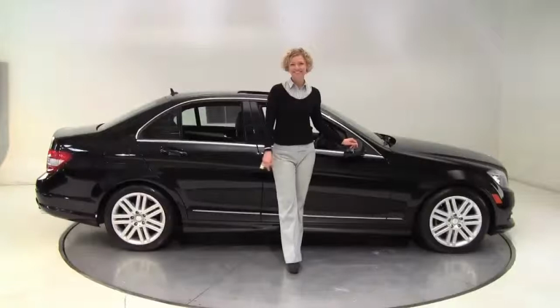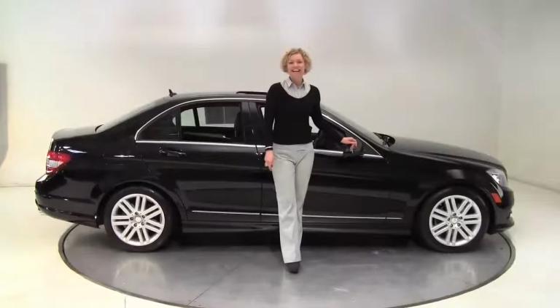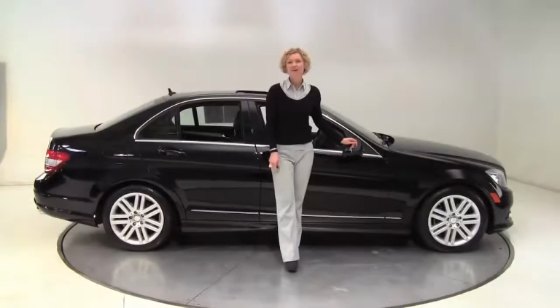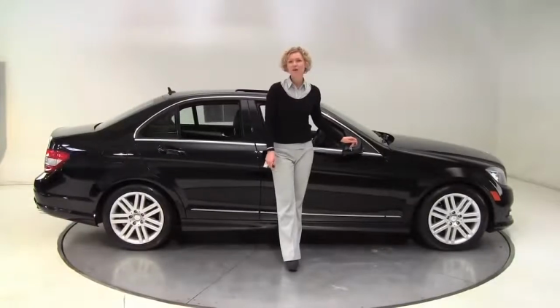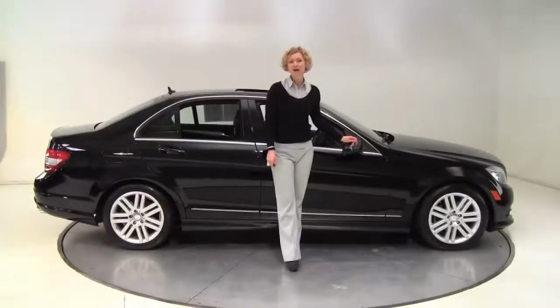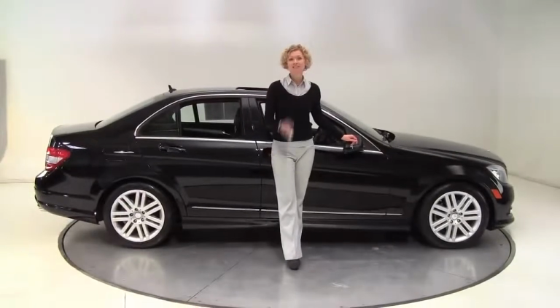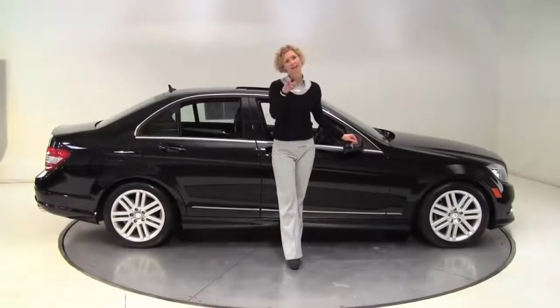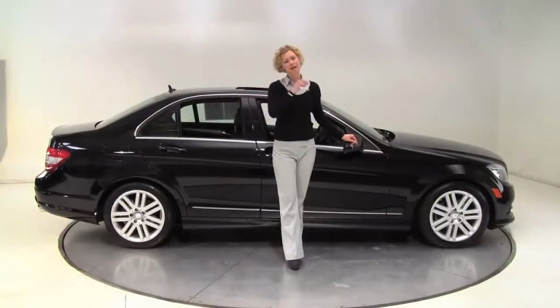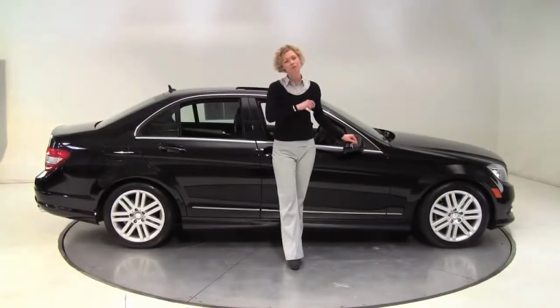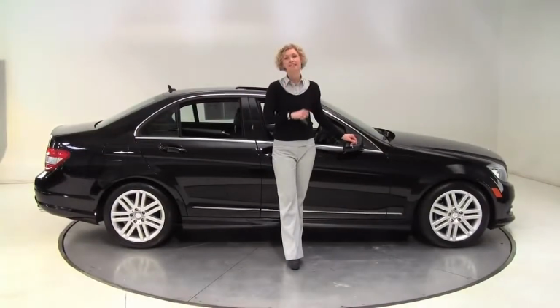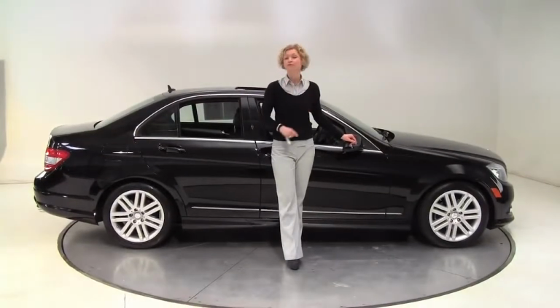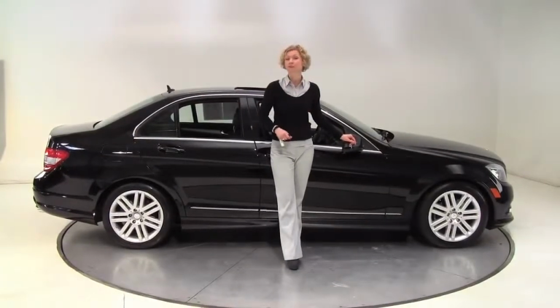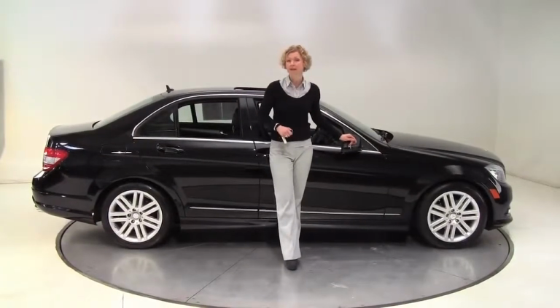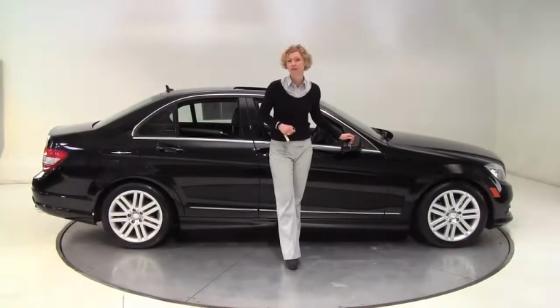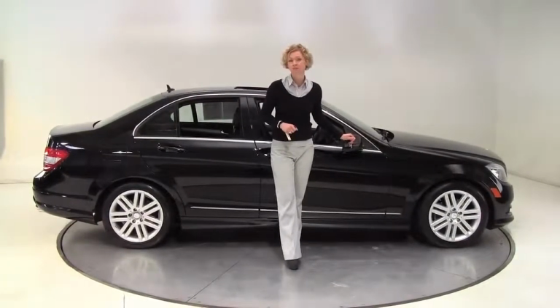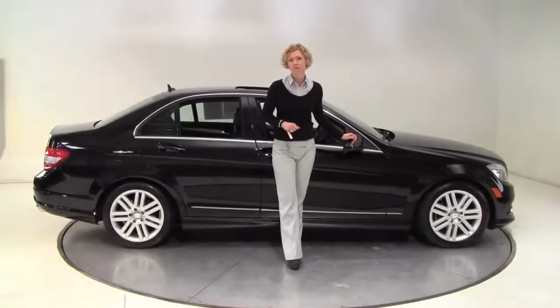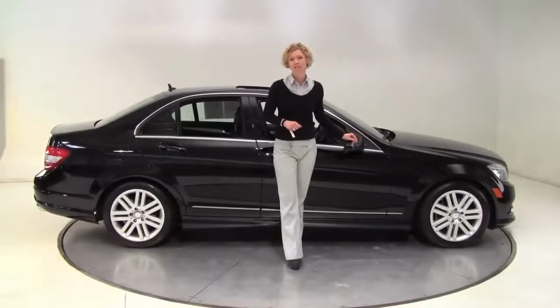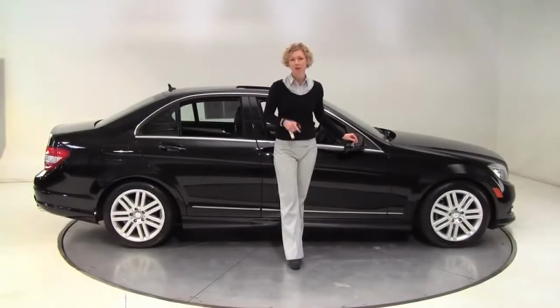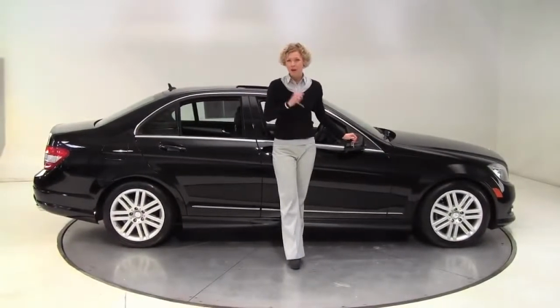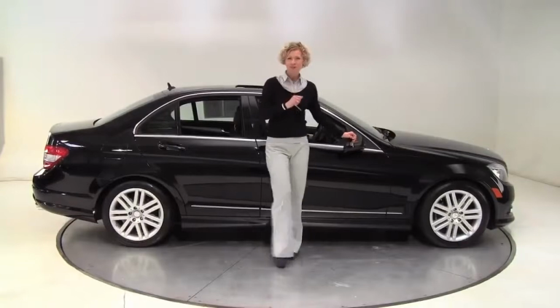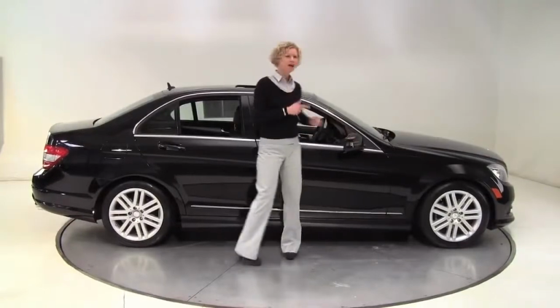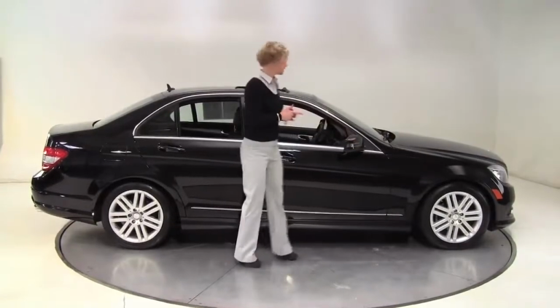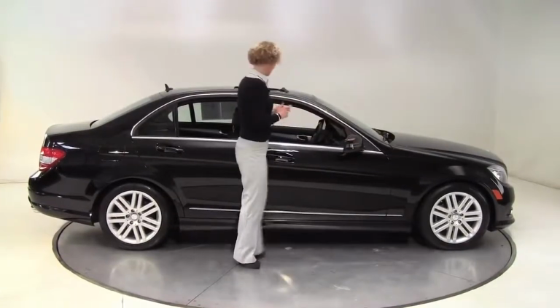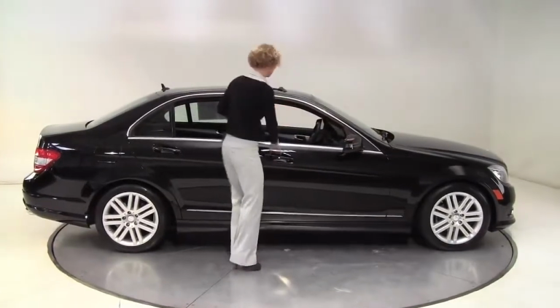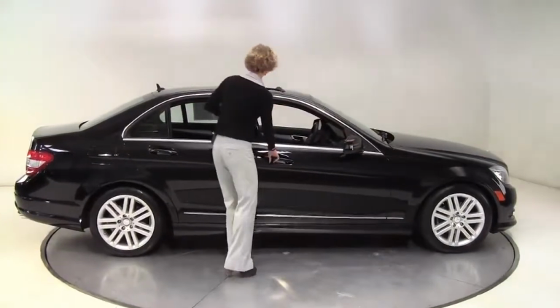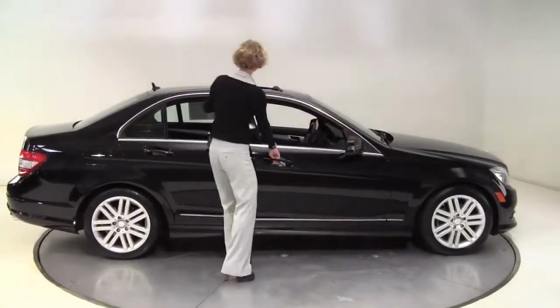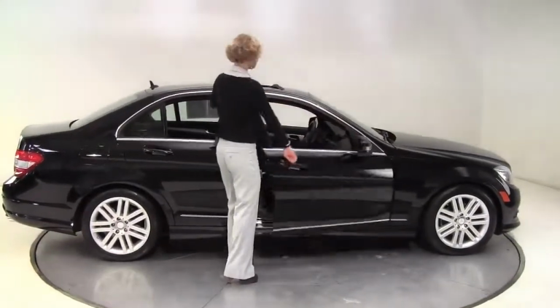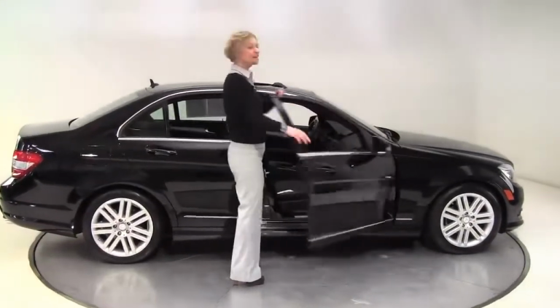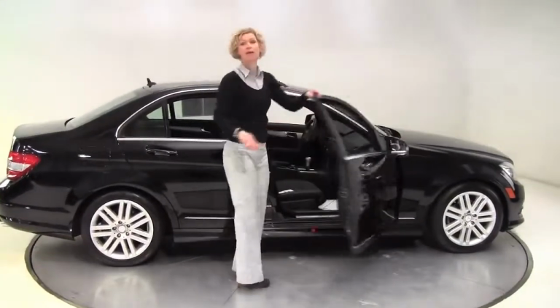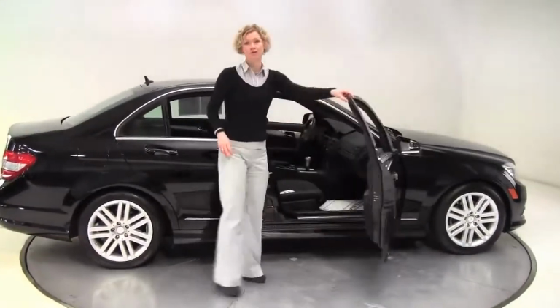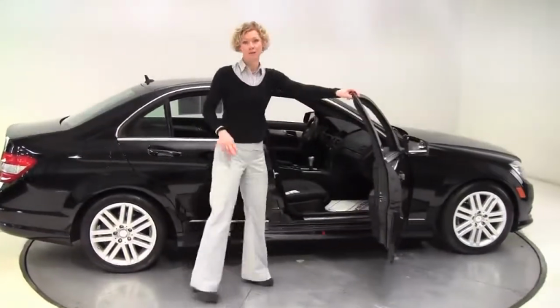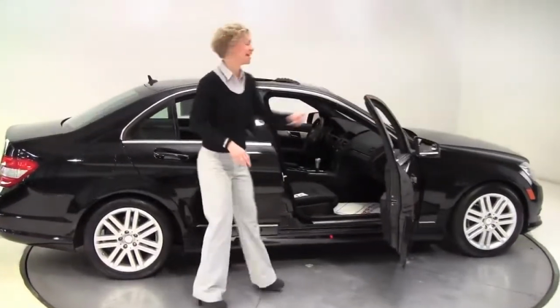Hello there, wise buyers. This is Erin coming to you once again from Feldman Imports, Bloomington, Minnesota with a 2010 Mercedes-Benz C300 for you today.